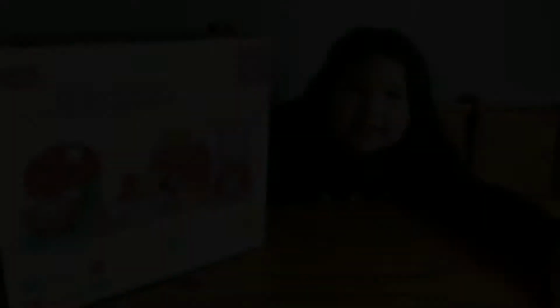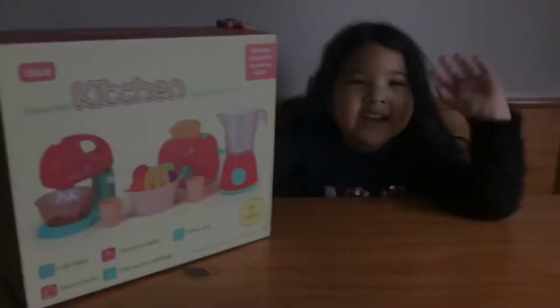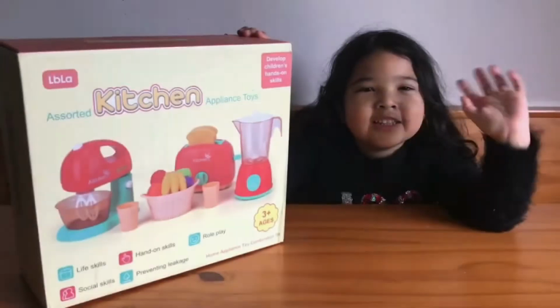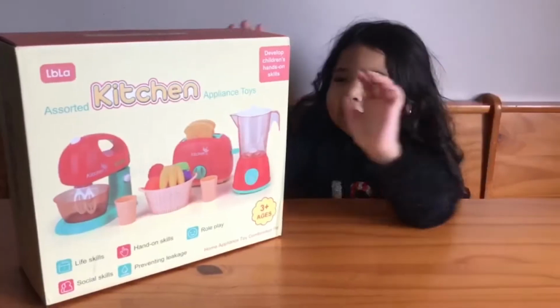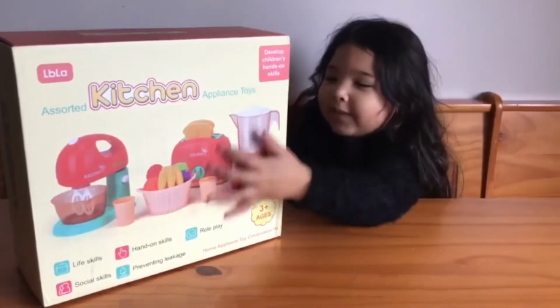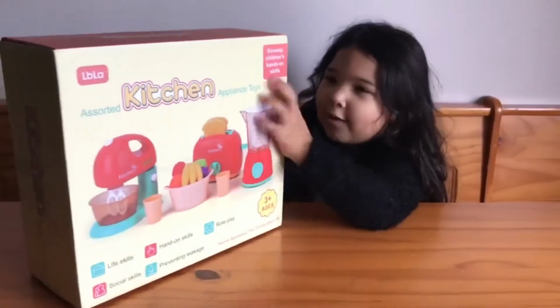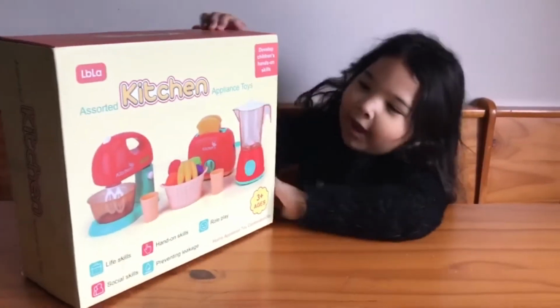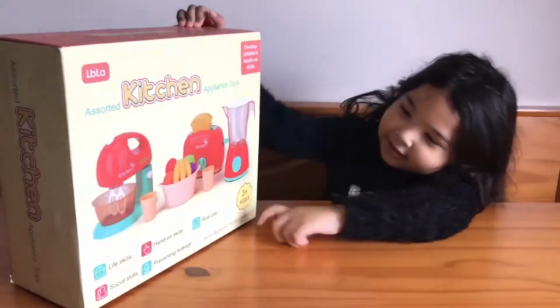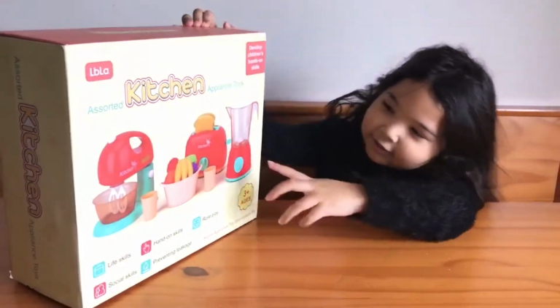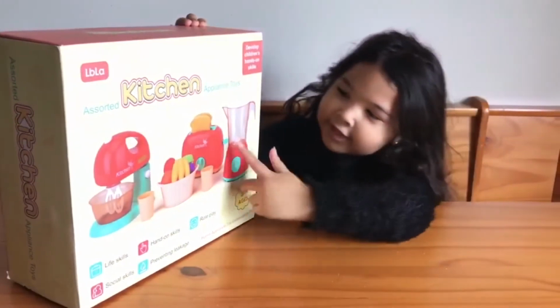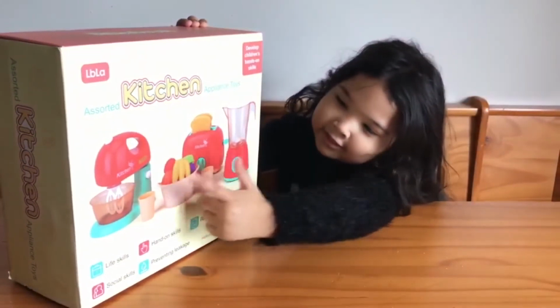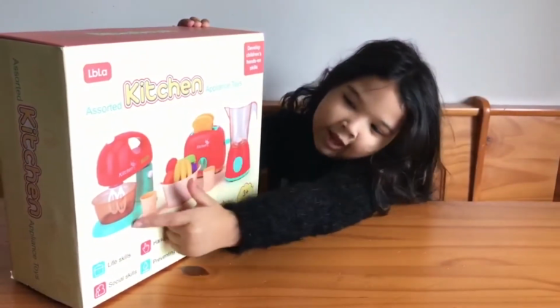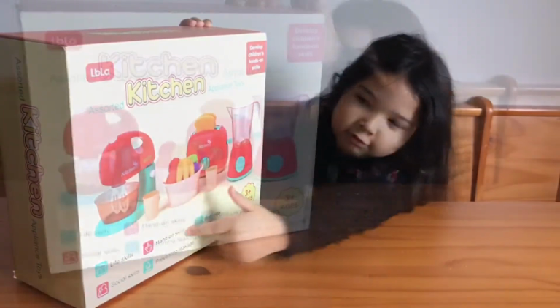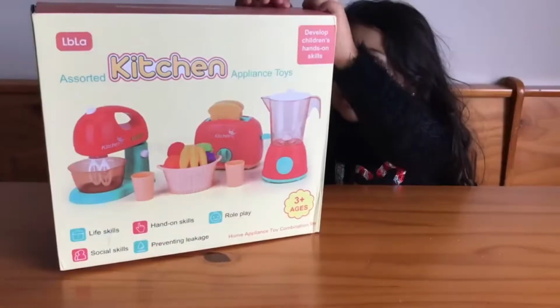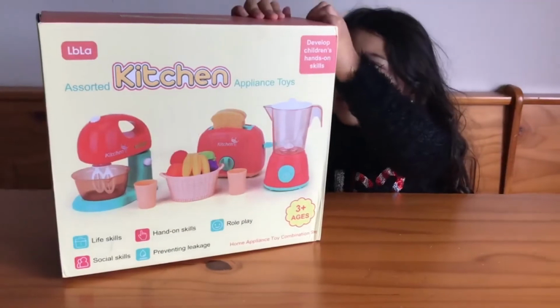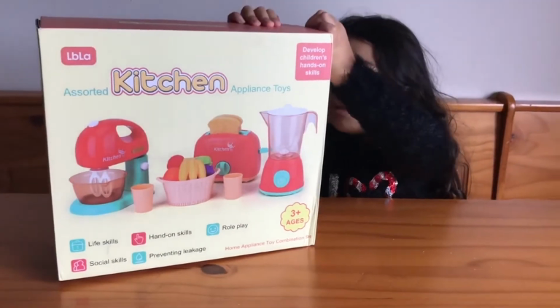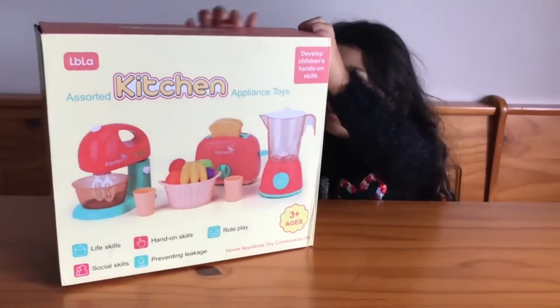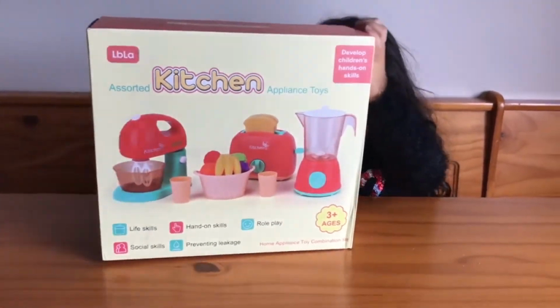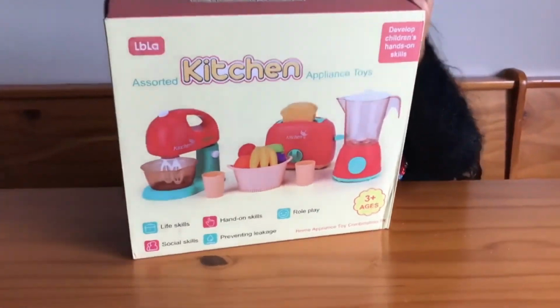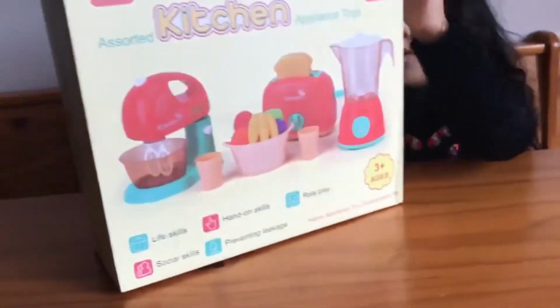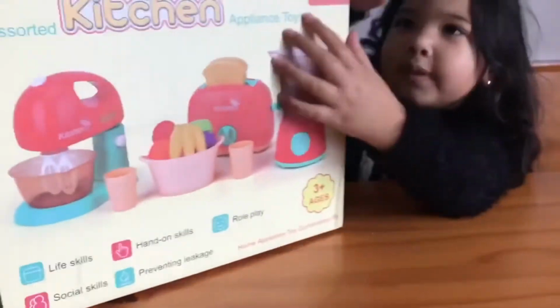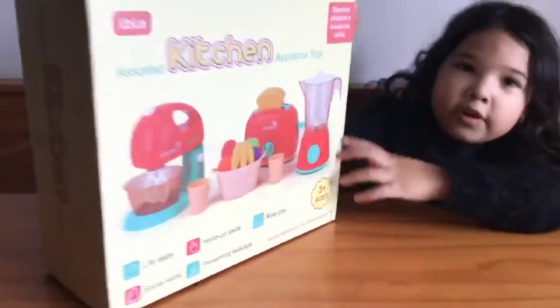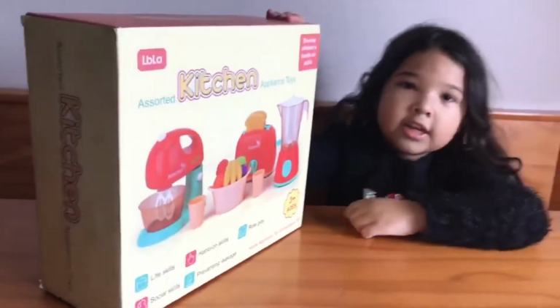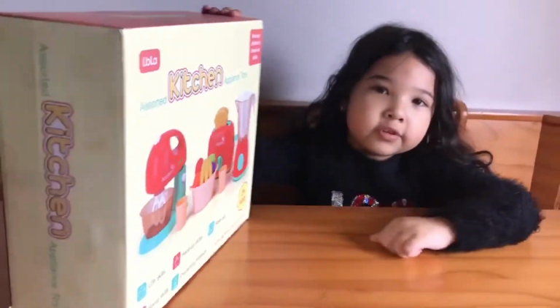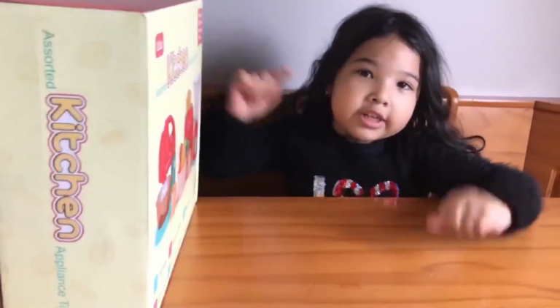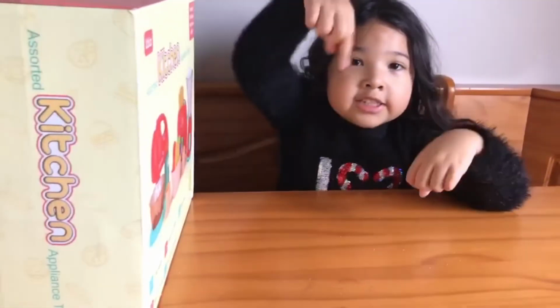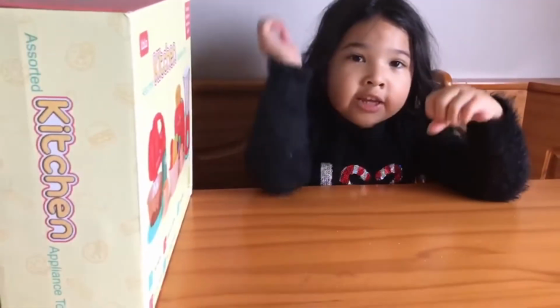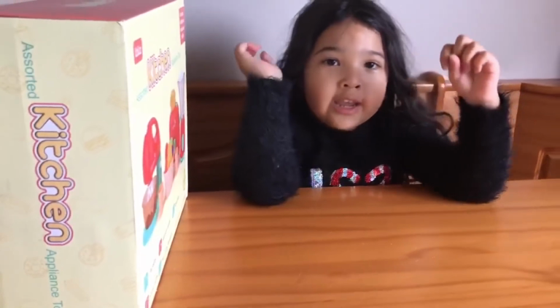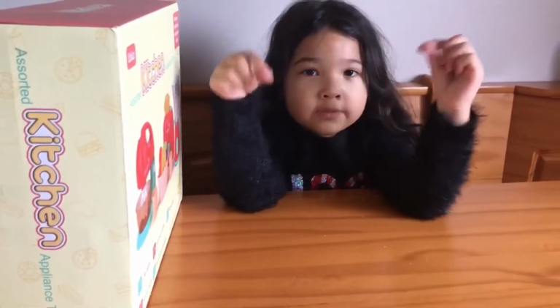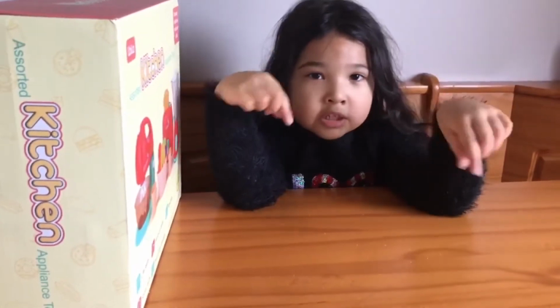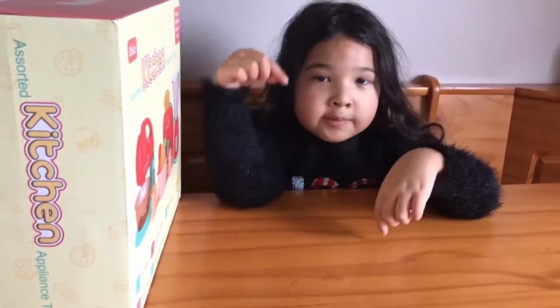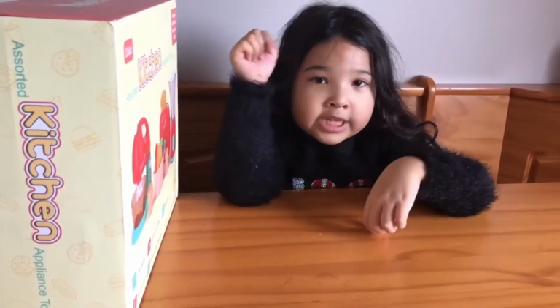Hey guys, this is Lauren and today I'm going to open my new kitchen supply toys. Before we get started, don't forget to click the like and don't forget to subscribe to my channel.